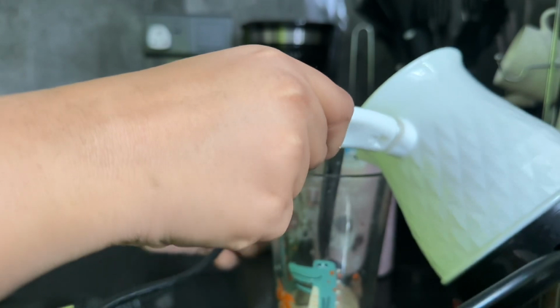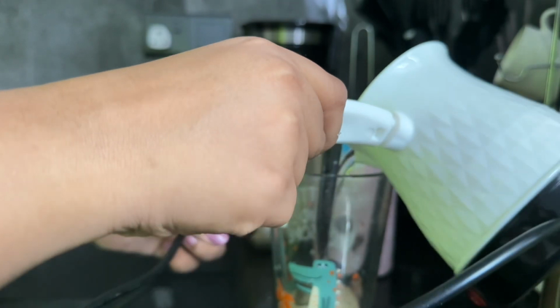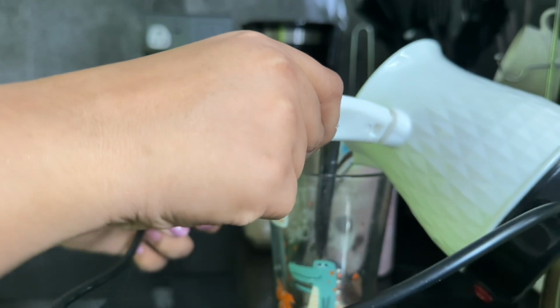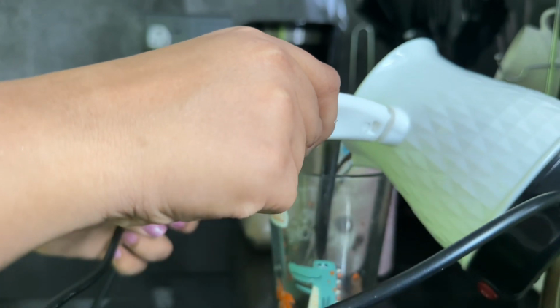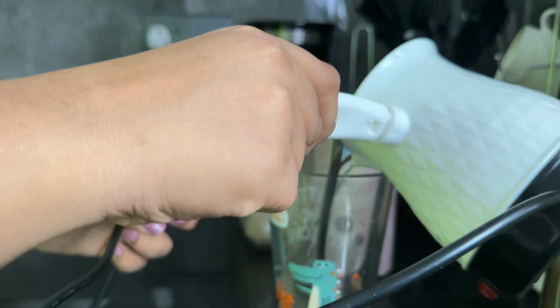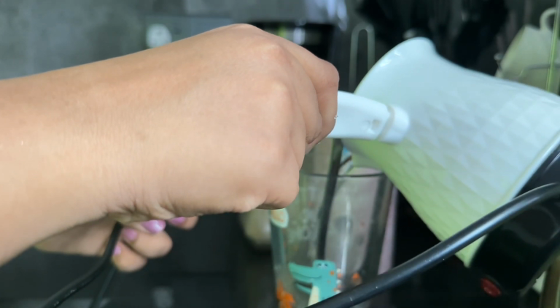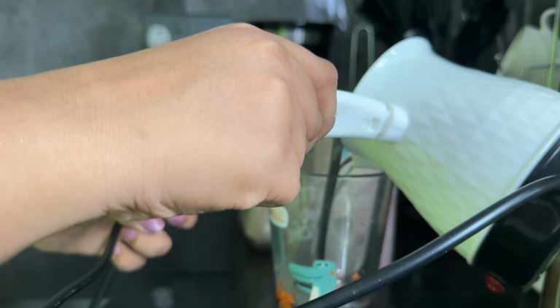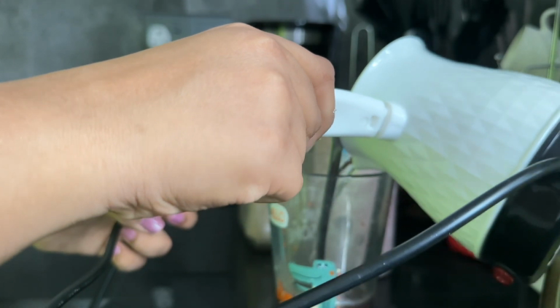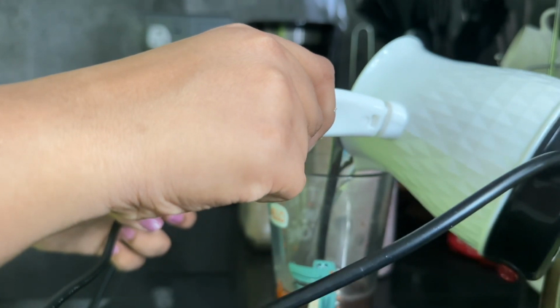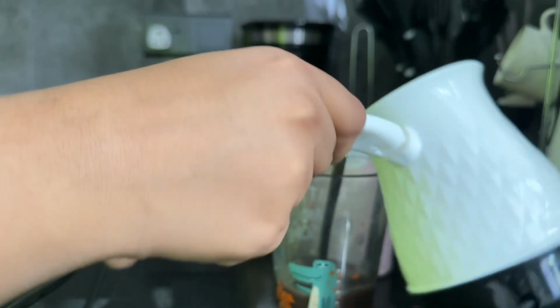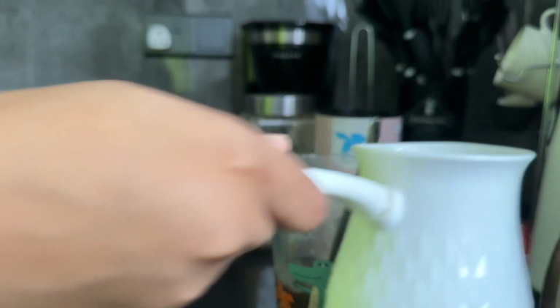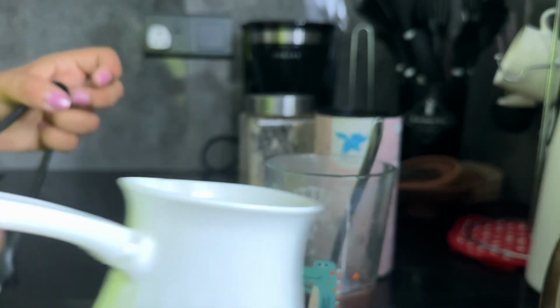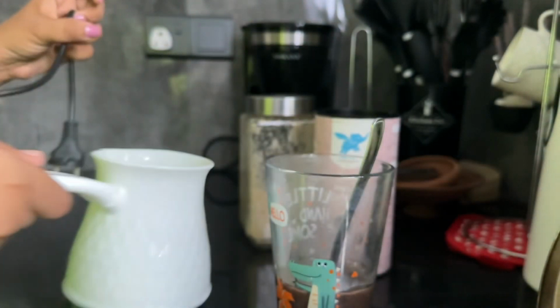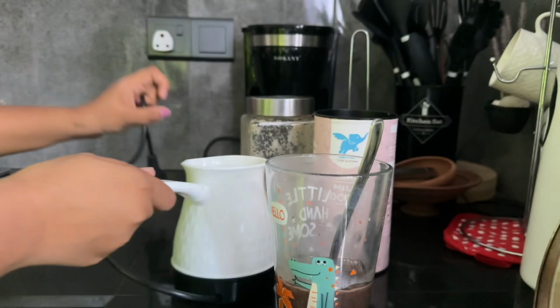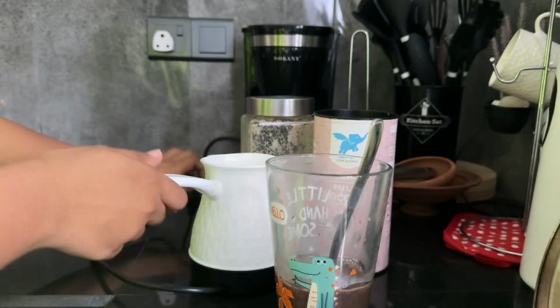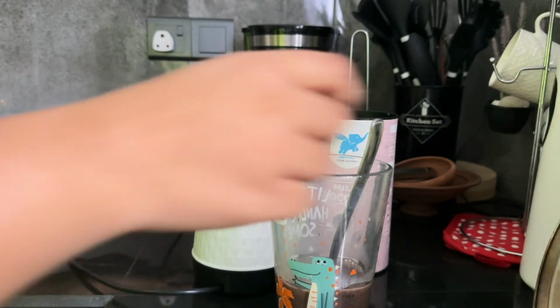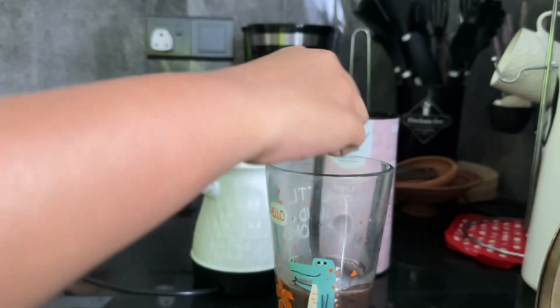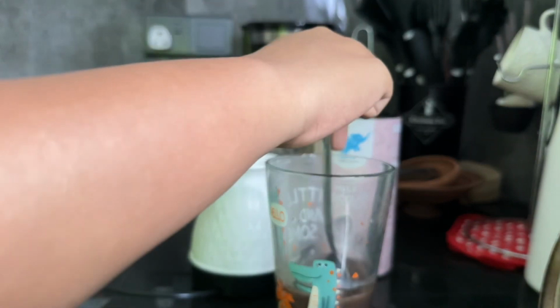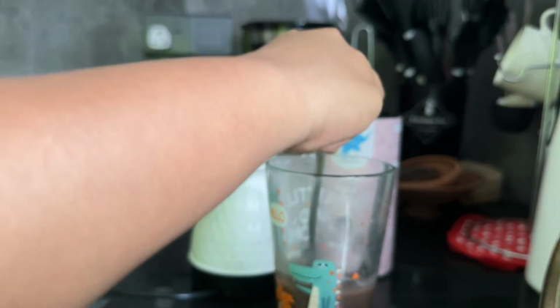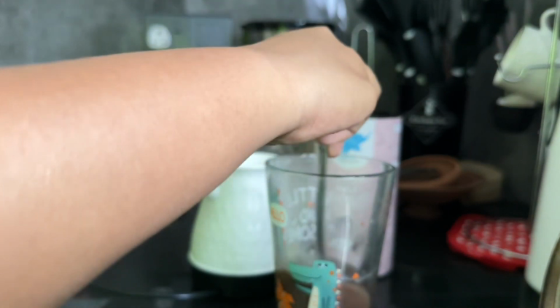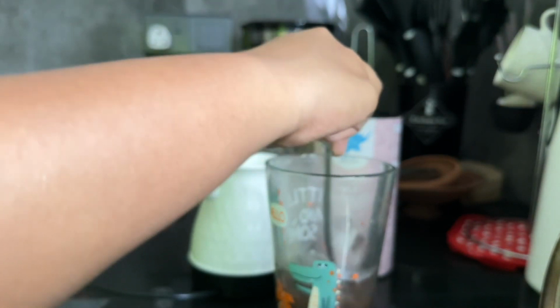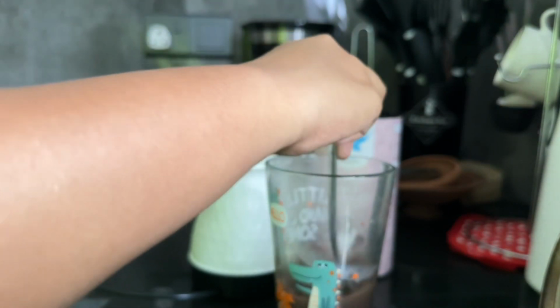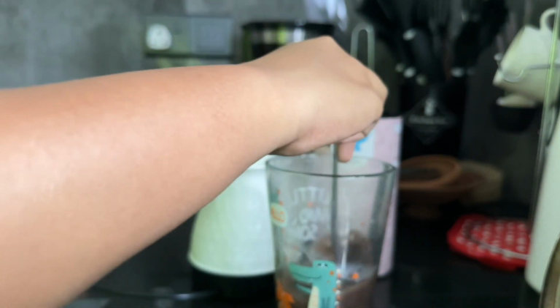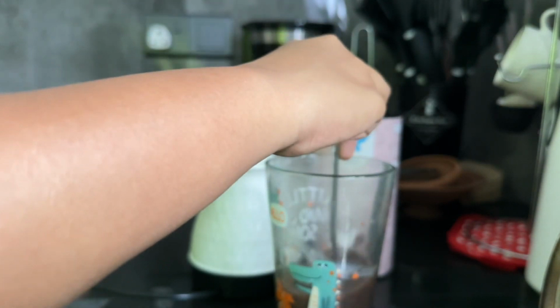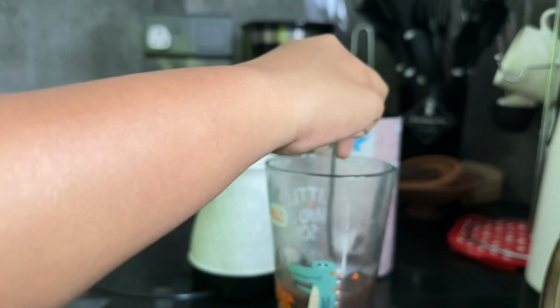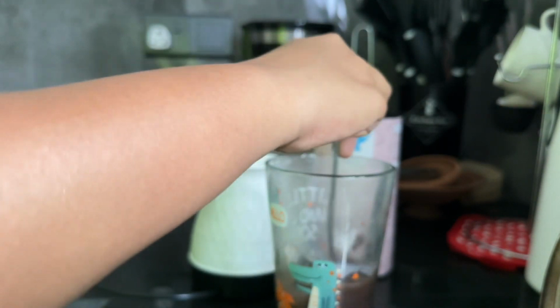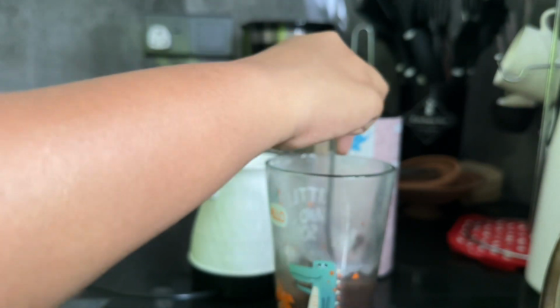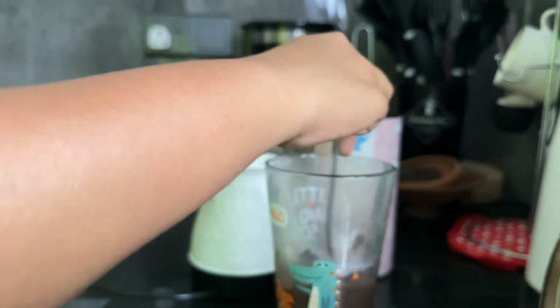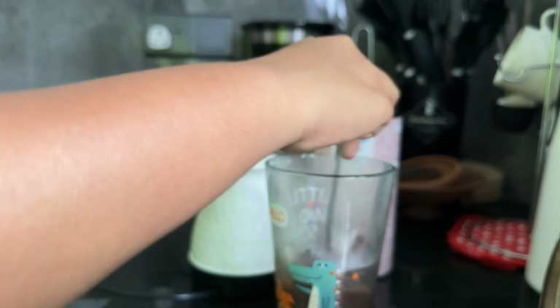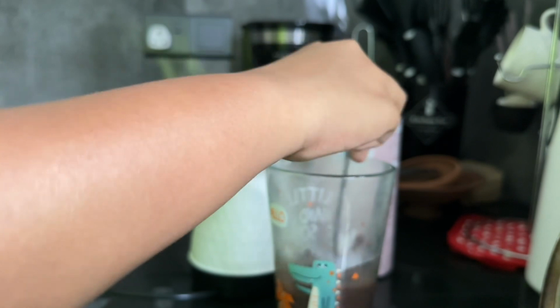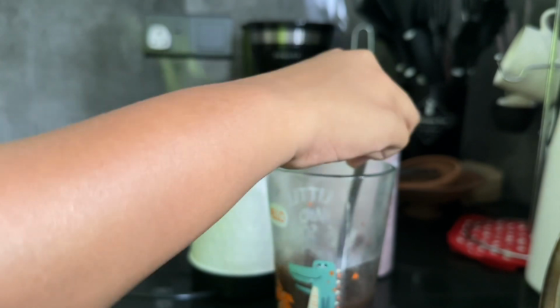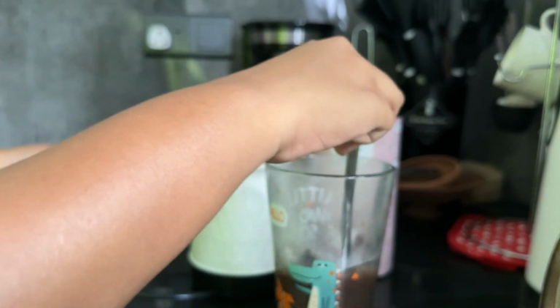Now you can see this — when you see it, you can see it. I'm going to eat ice. You can see it, so you can see it.